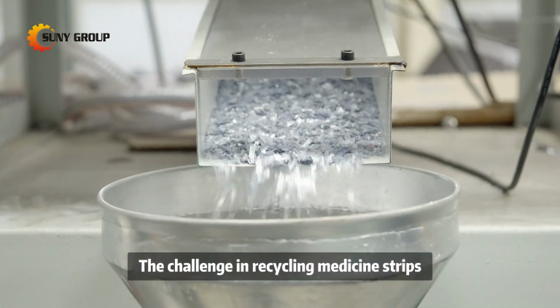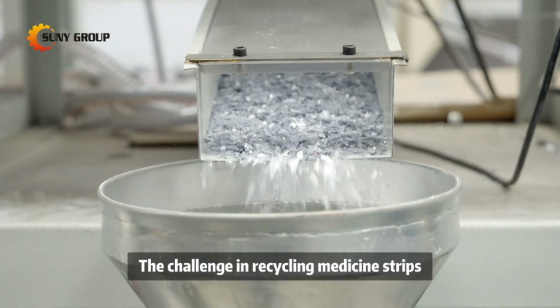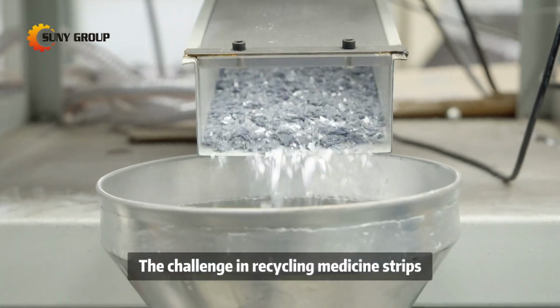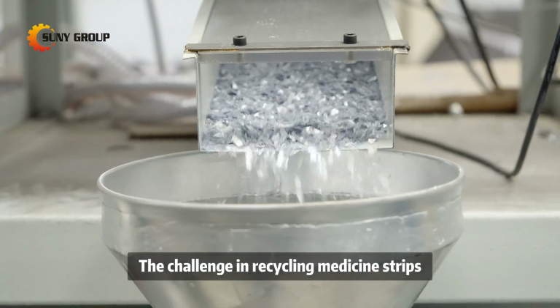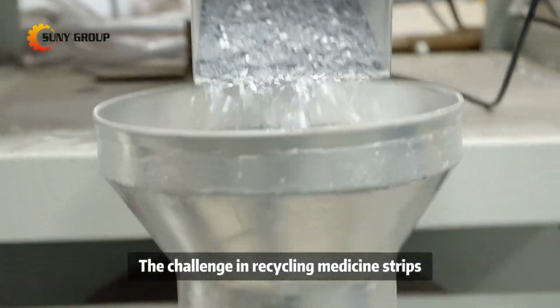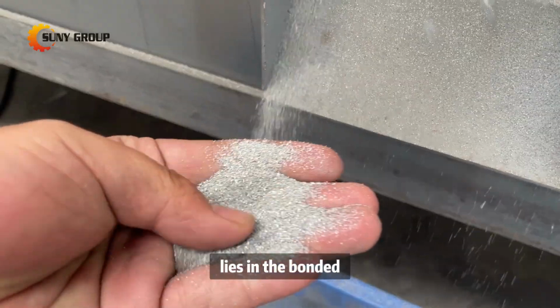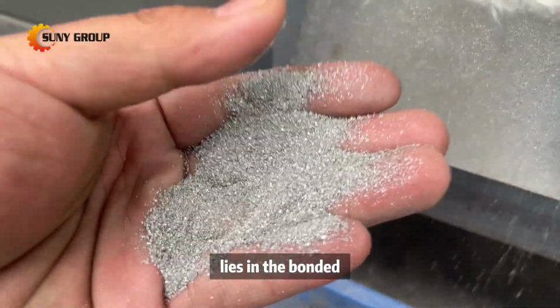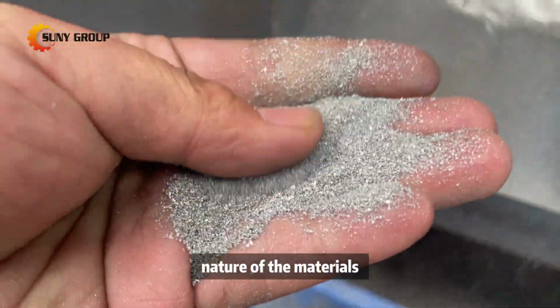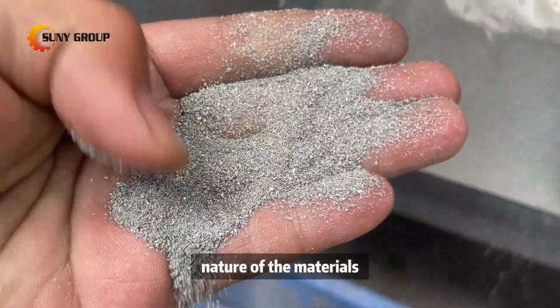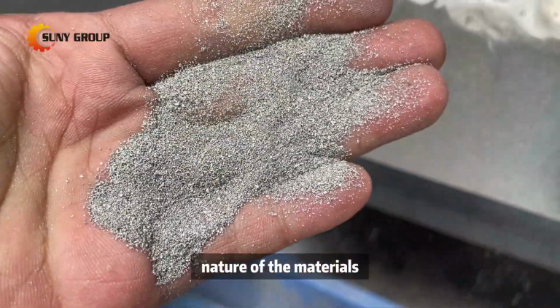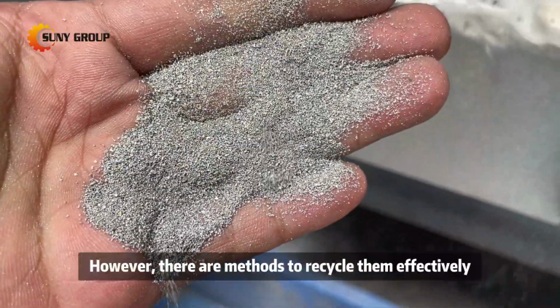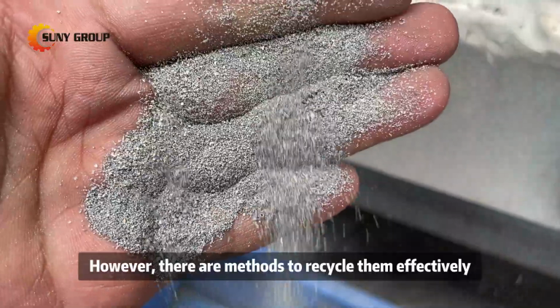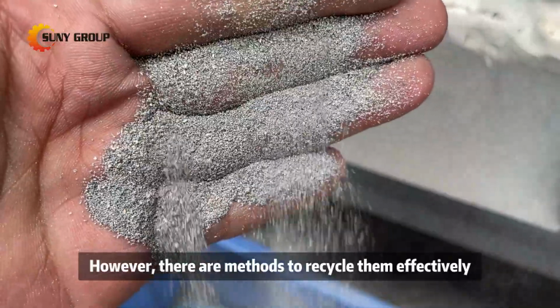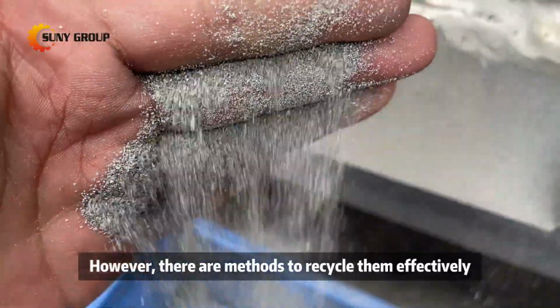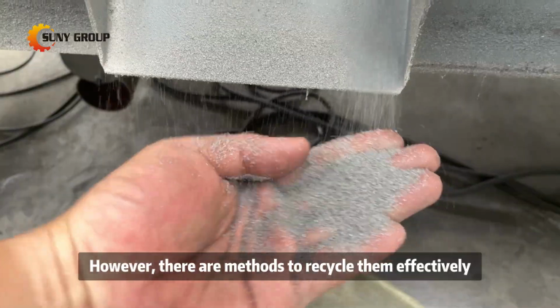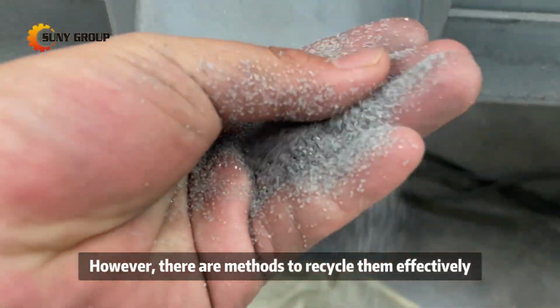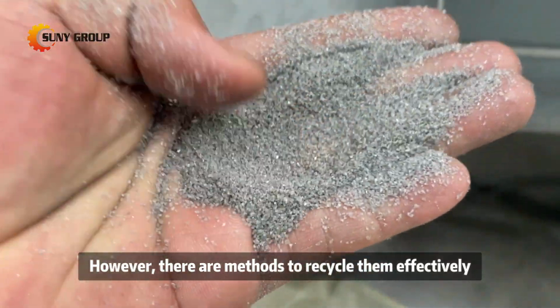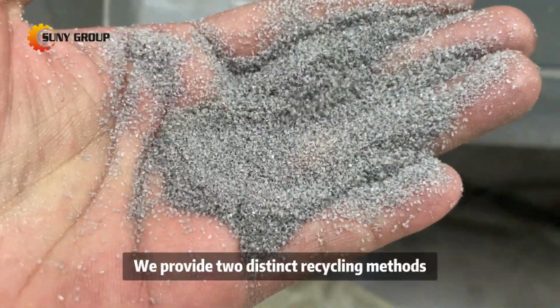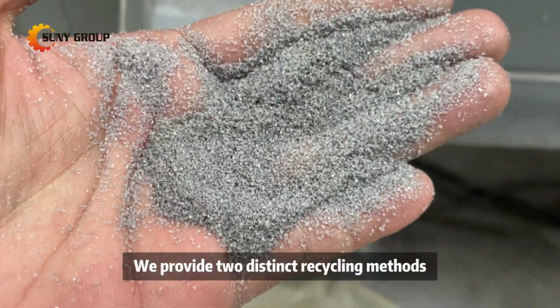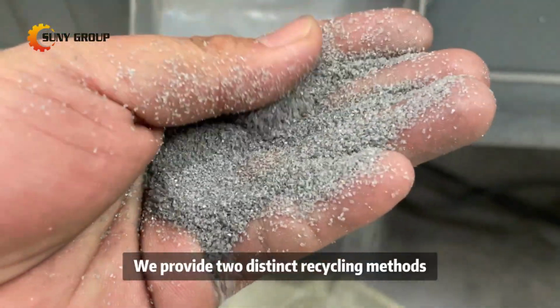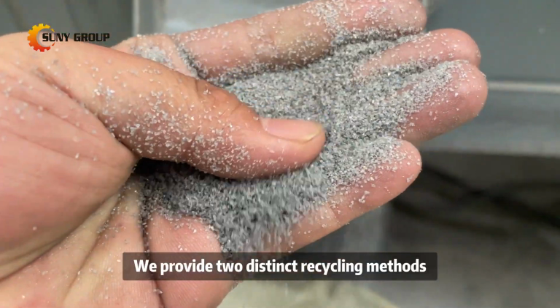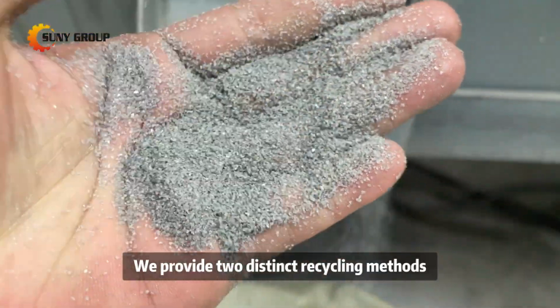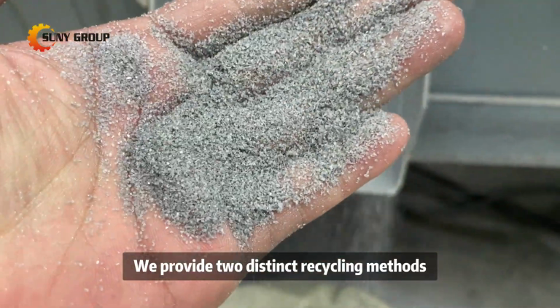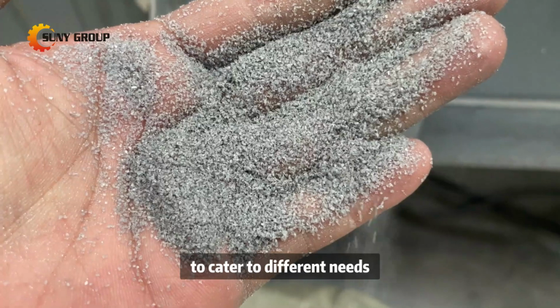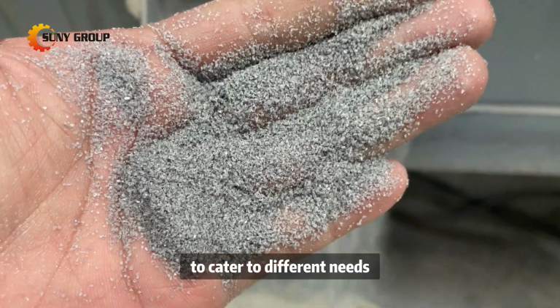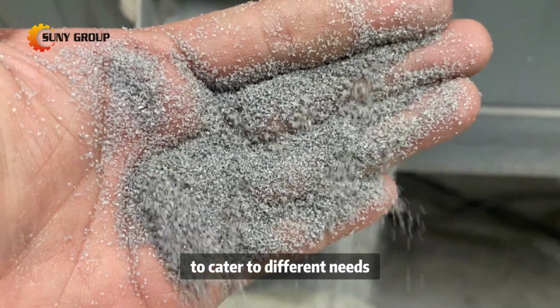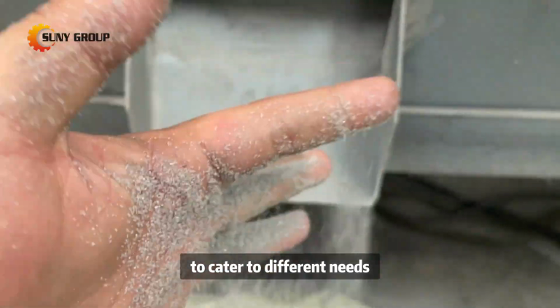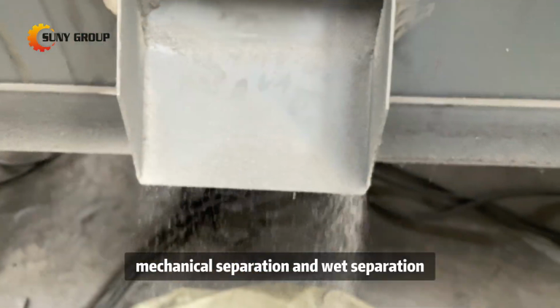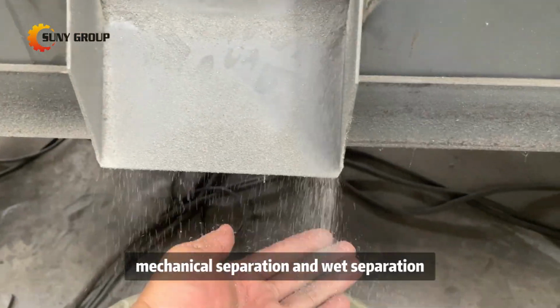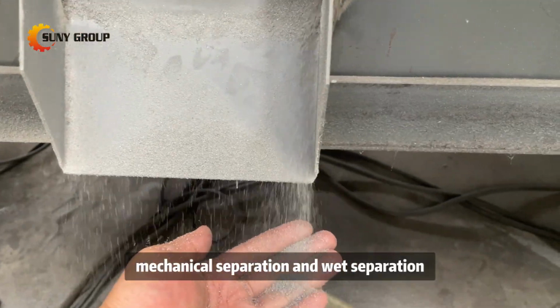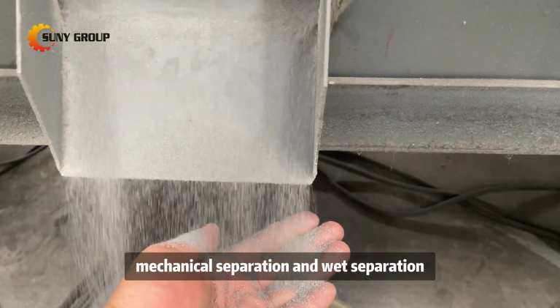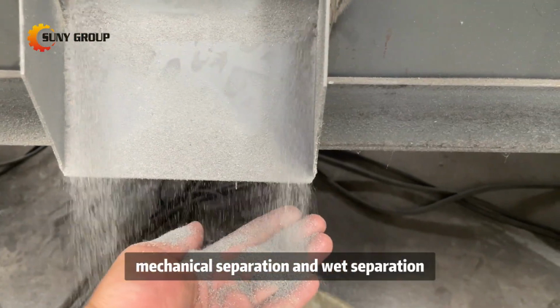The challenge in recycling medicine strips lies in the bonded nature of the materials. However, there are methods to recycle them effectively. We provide two distinct recycling methods to cater to different needs: mechanical separation and wet separation.